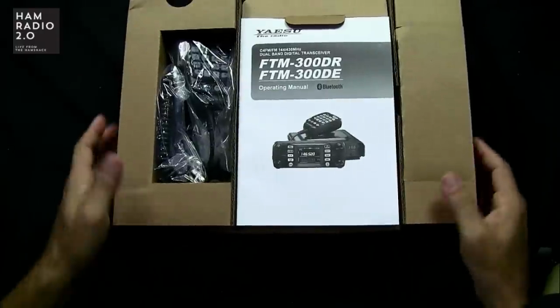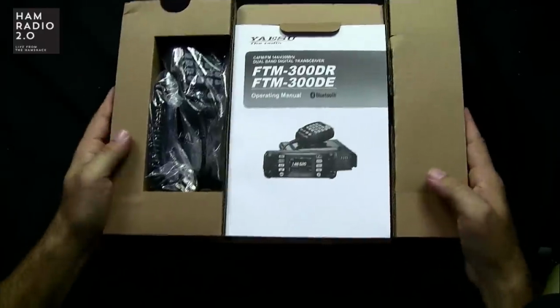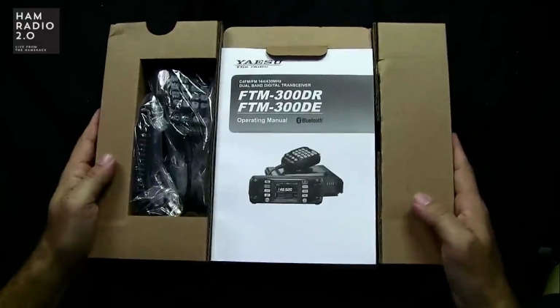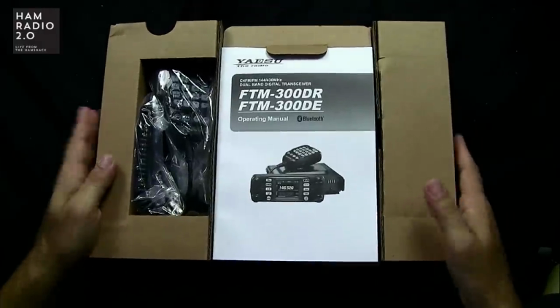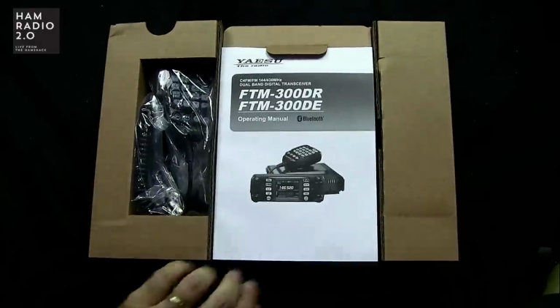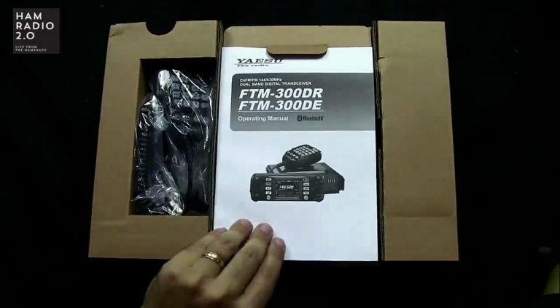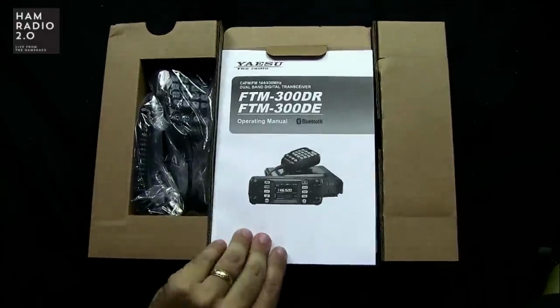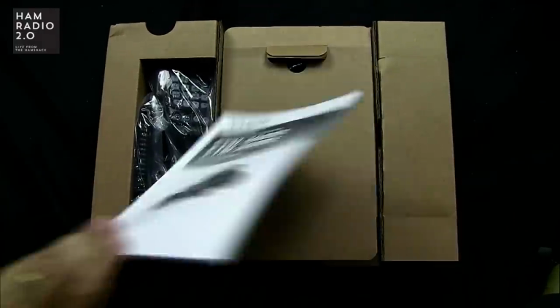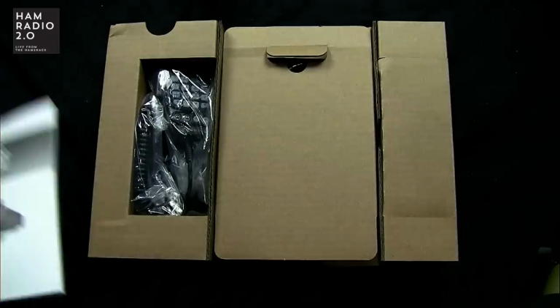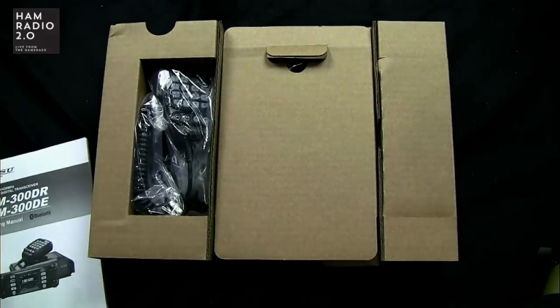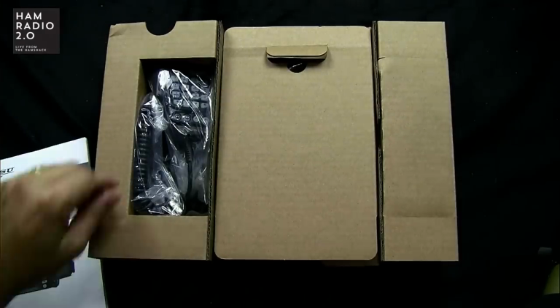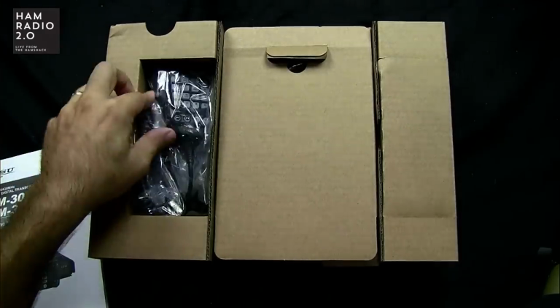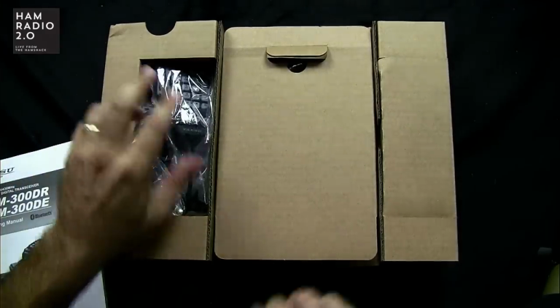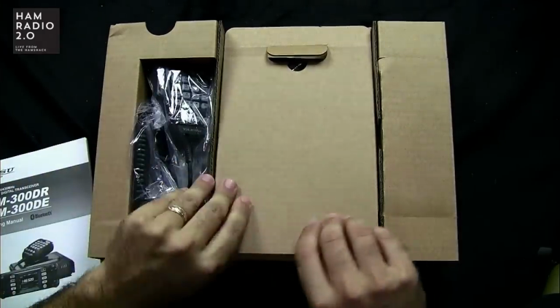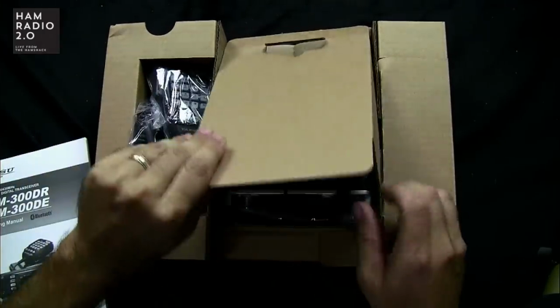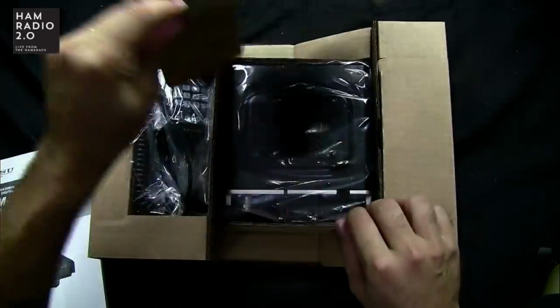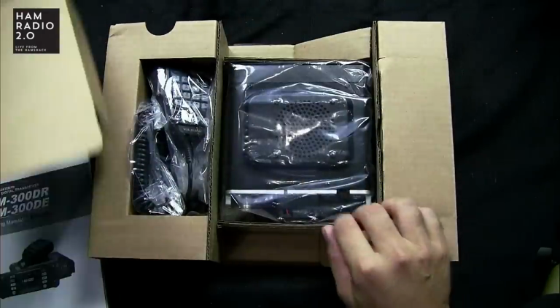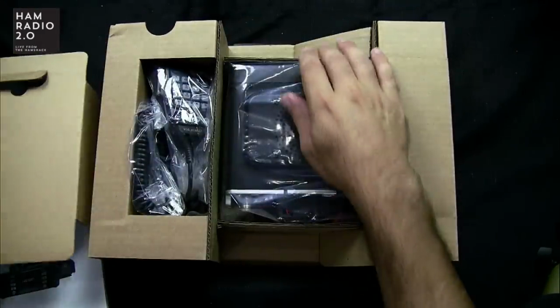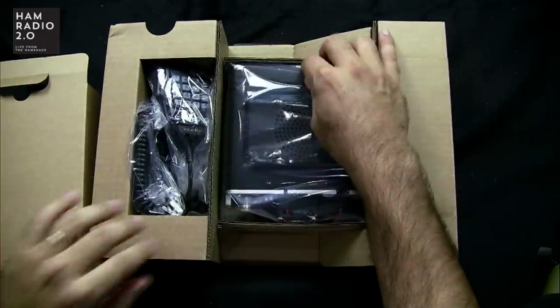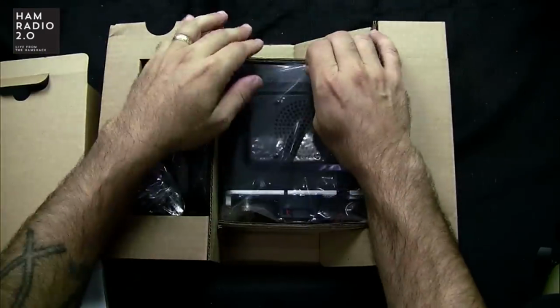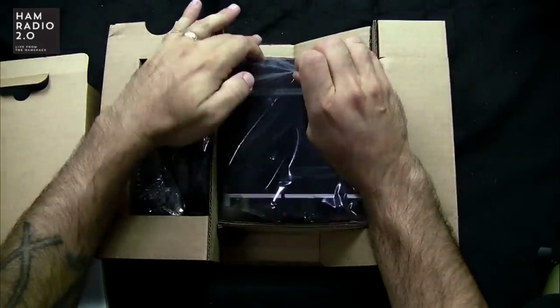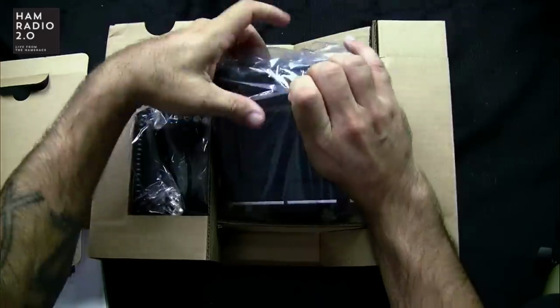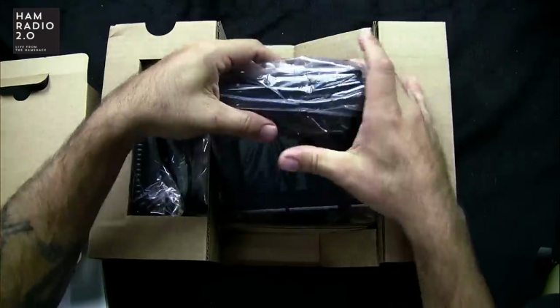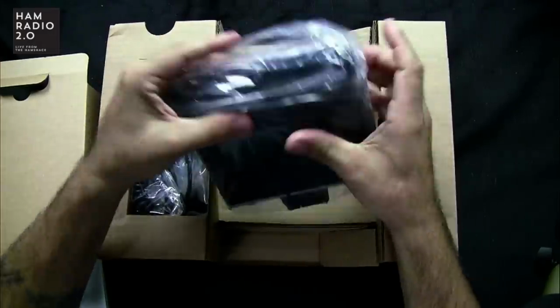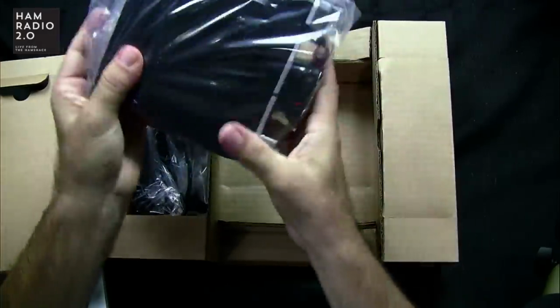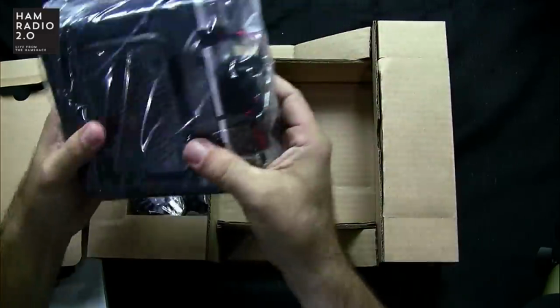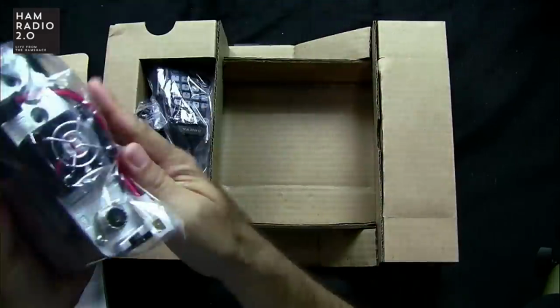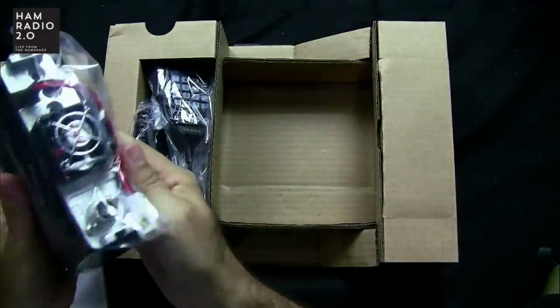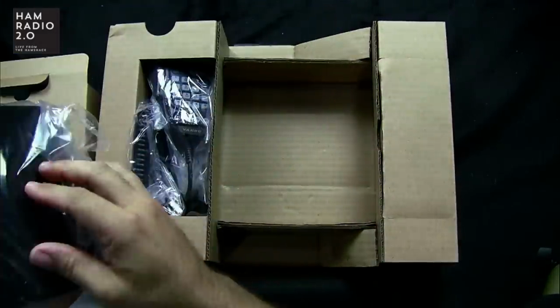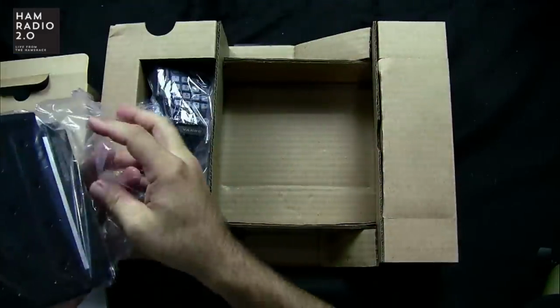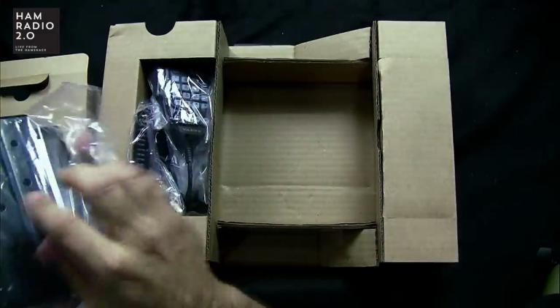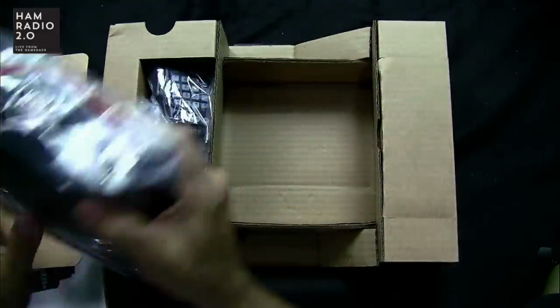Here's the manual, the microphone, and here's the radio itself. I'll hook this up in a minute to the MFJ power supply.